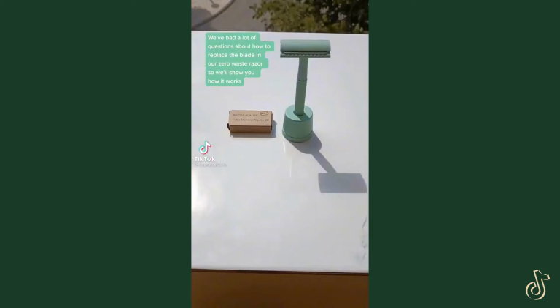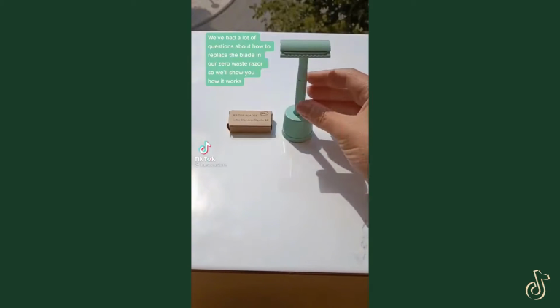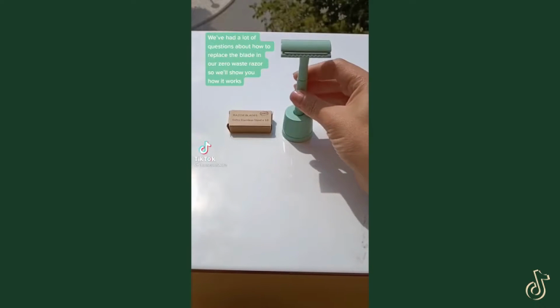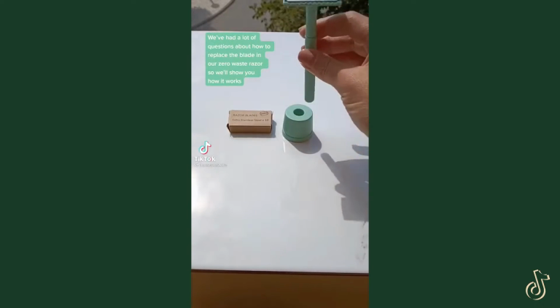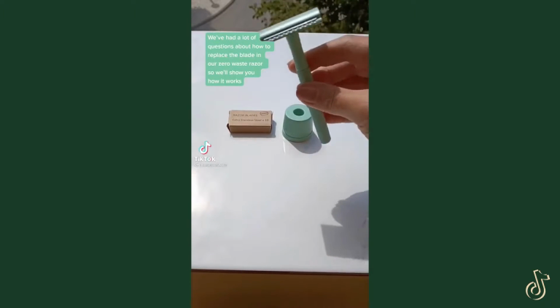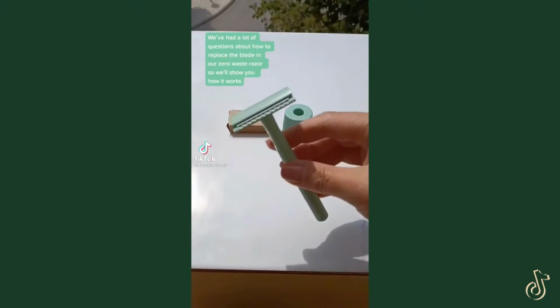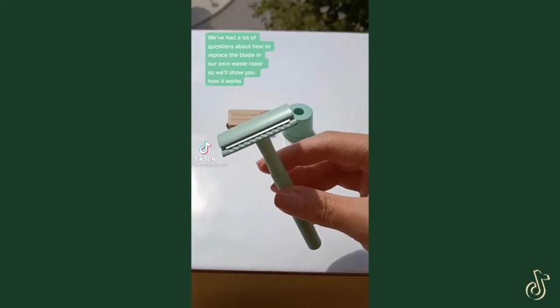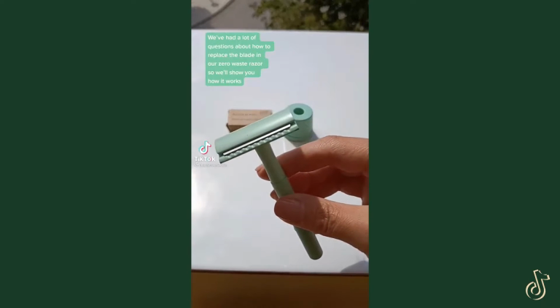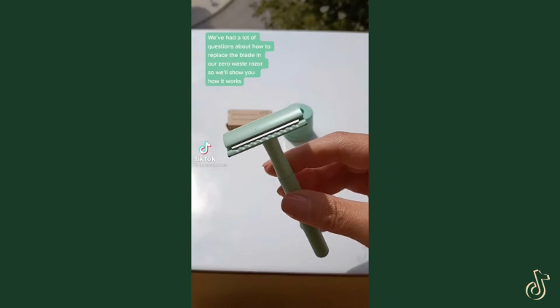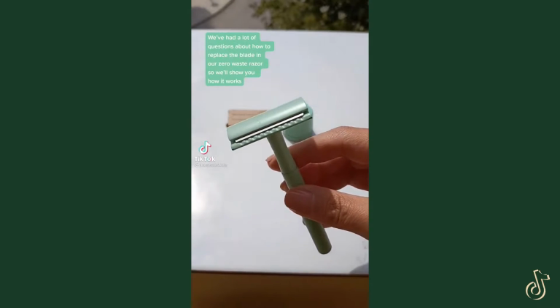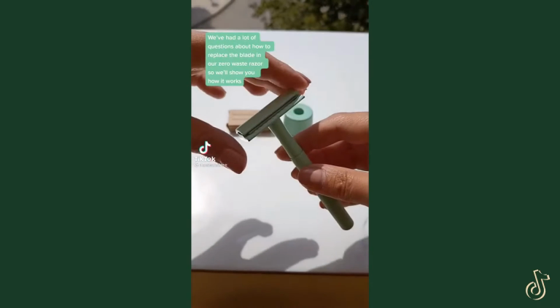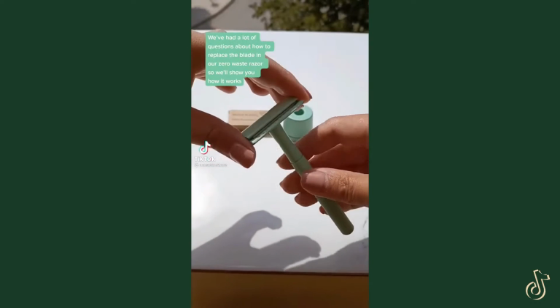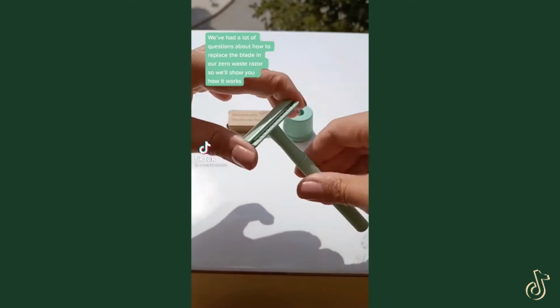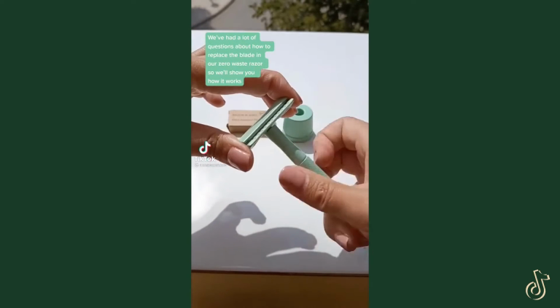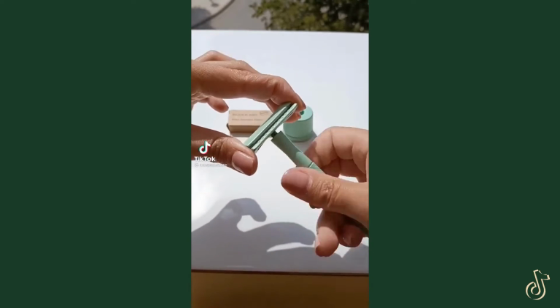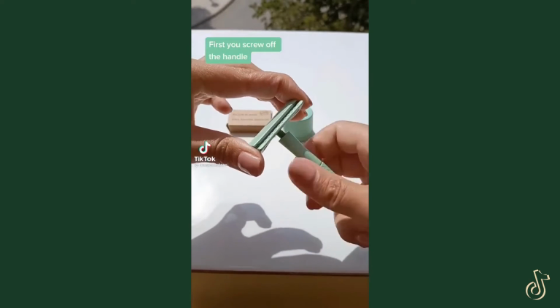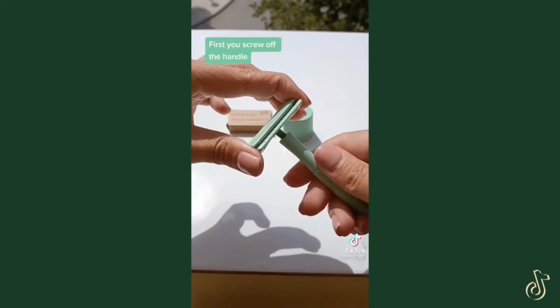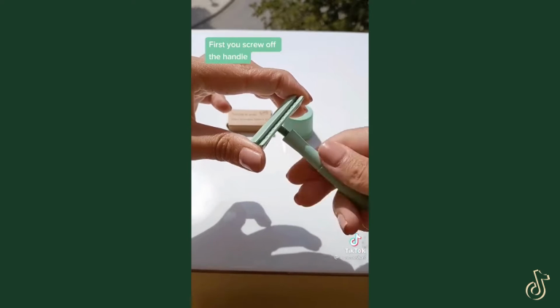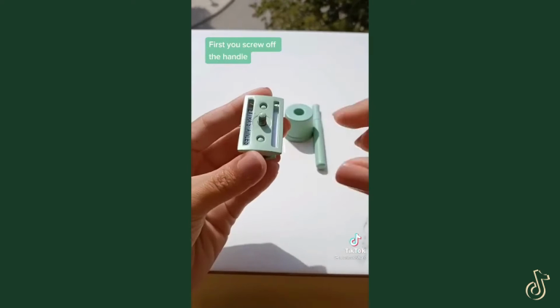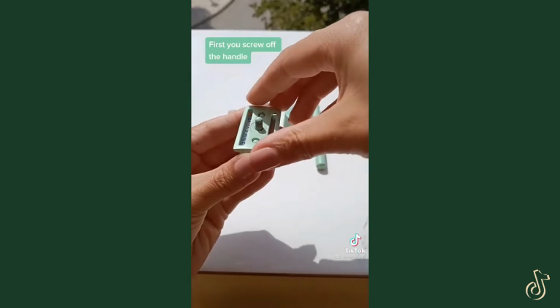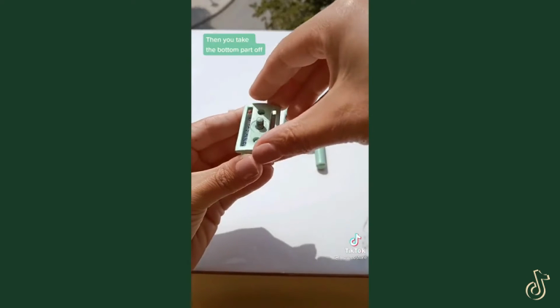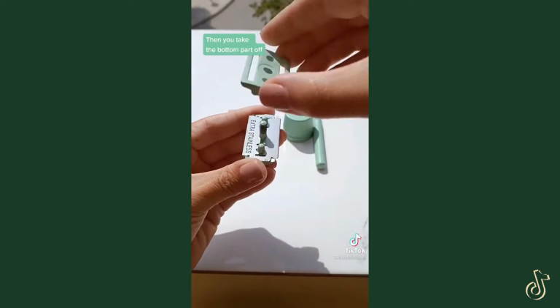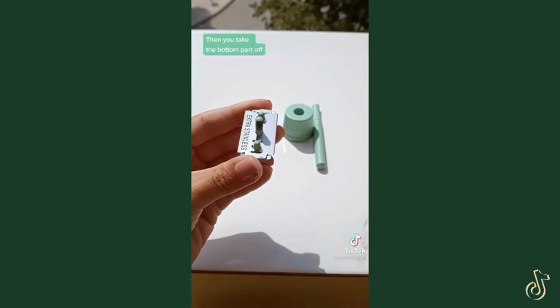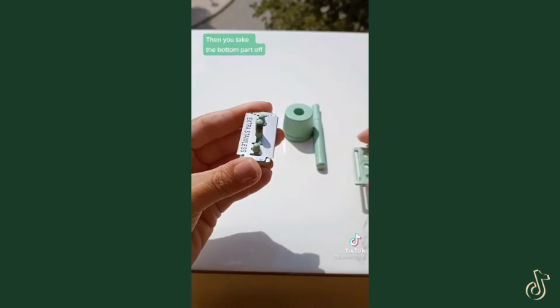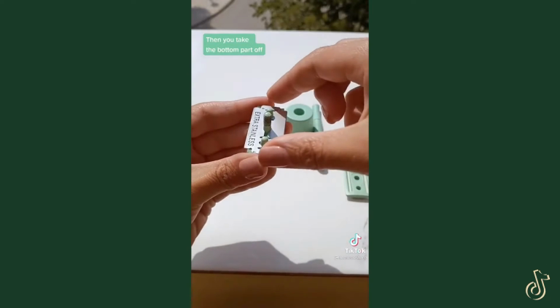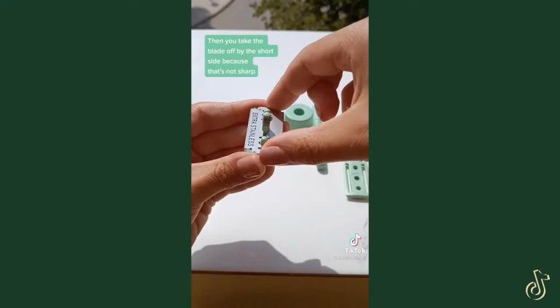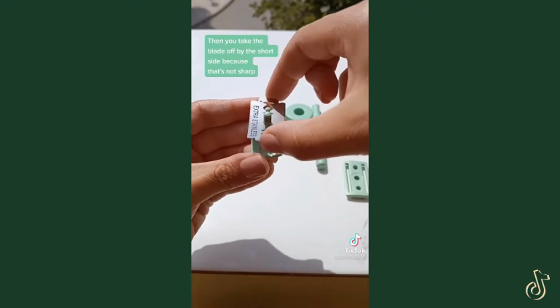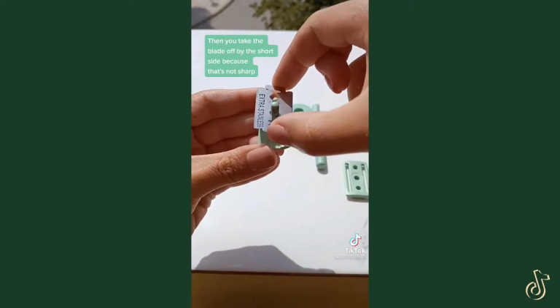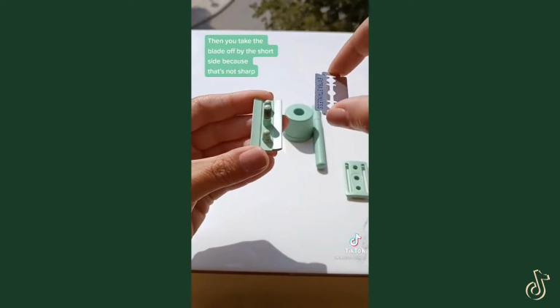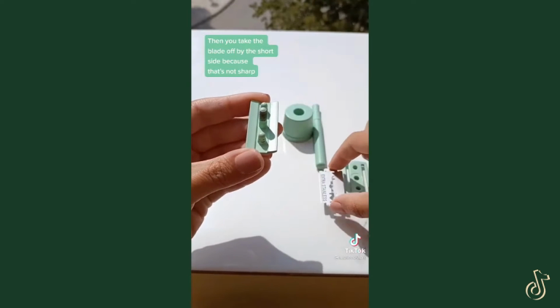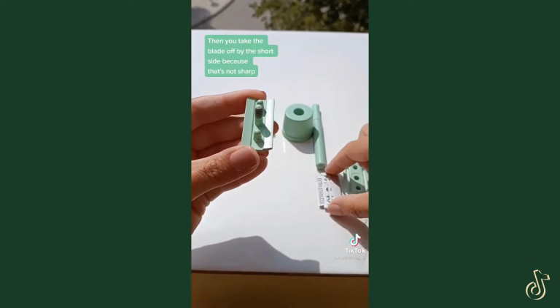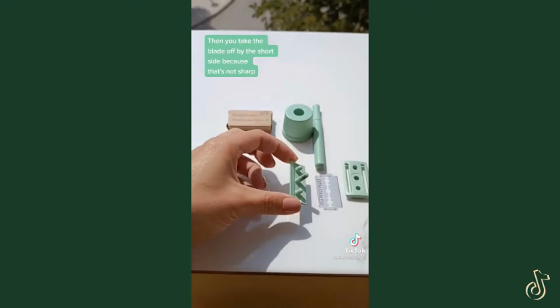We've had a lot of questions about how to replace the blade in our zero waste razor, so we'll show you how it works. First you screw off the handle, then you take the bottom part off, and then you take the blade off by the short side because that's not sharp.